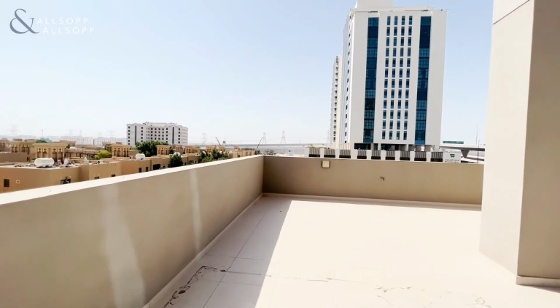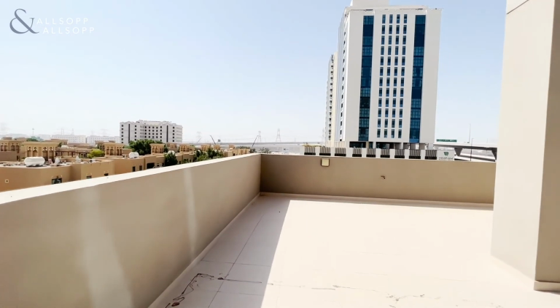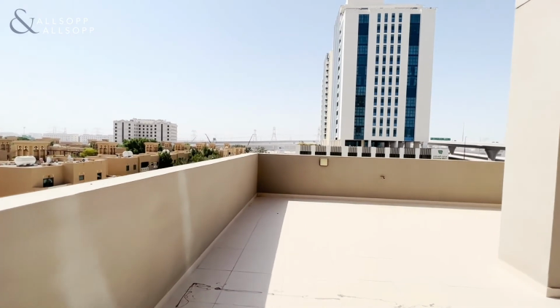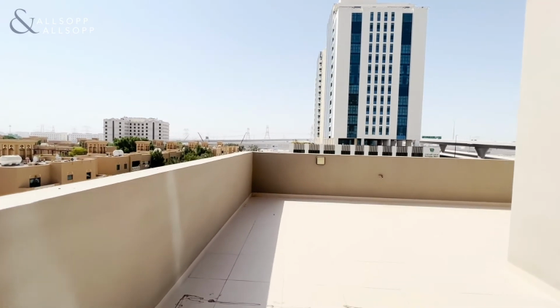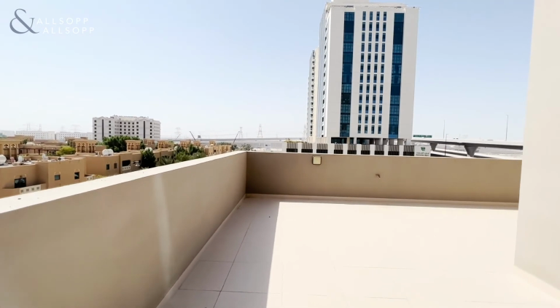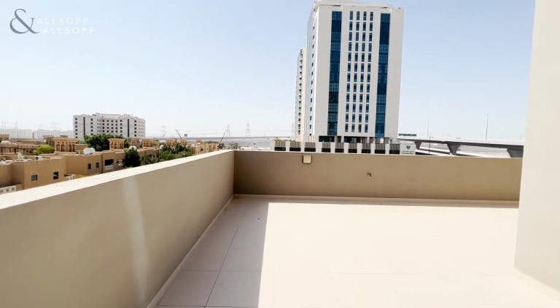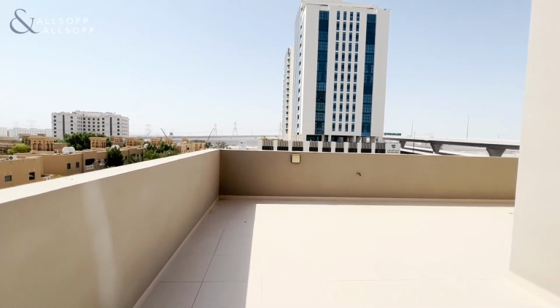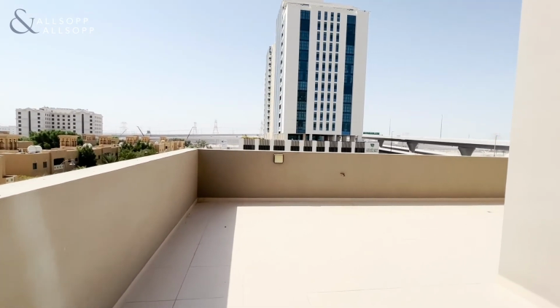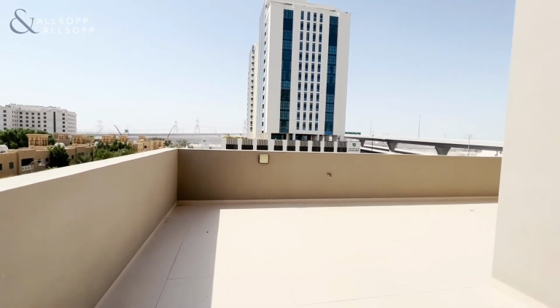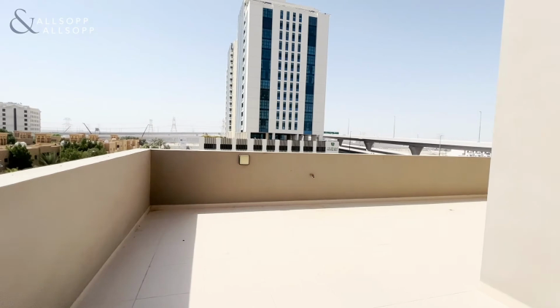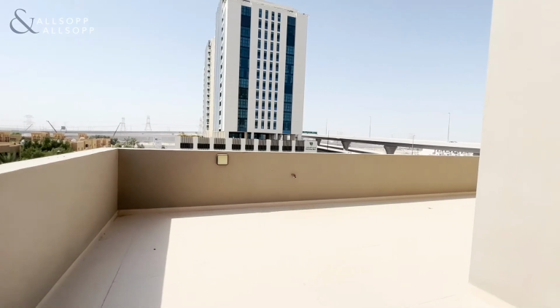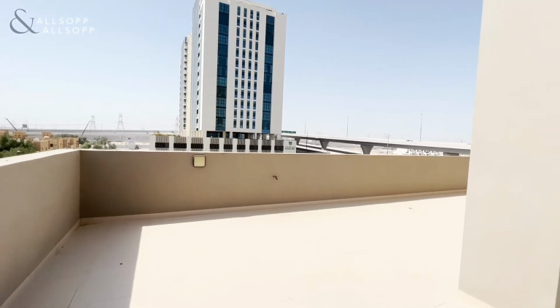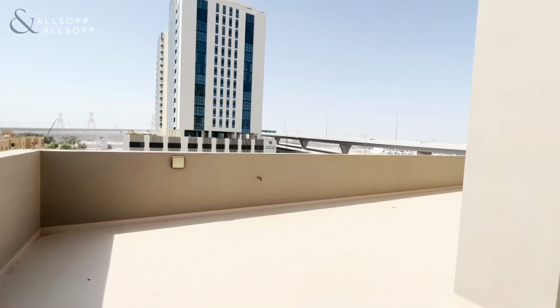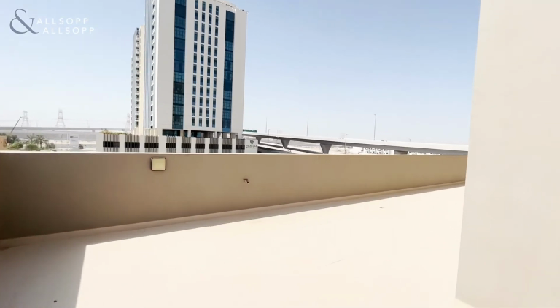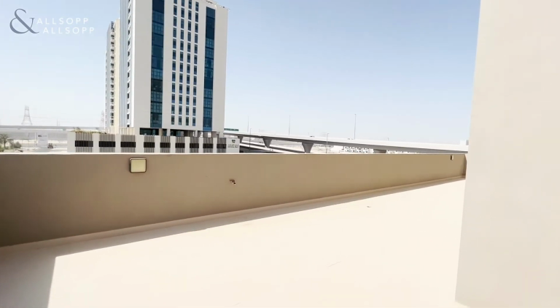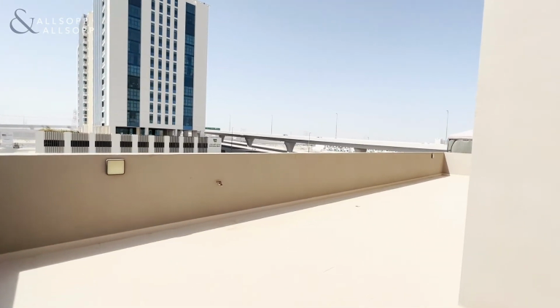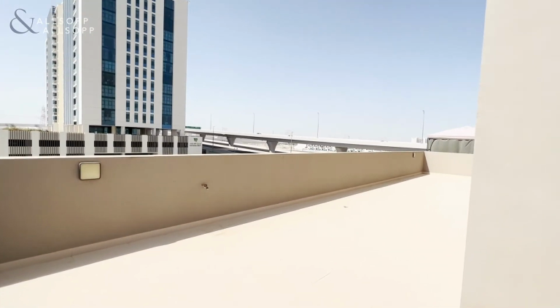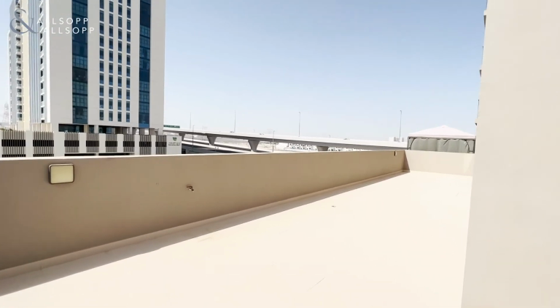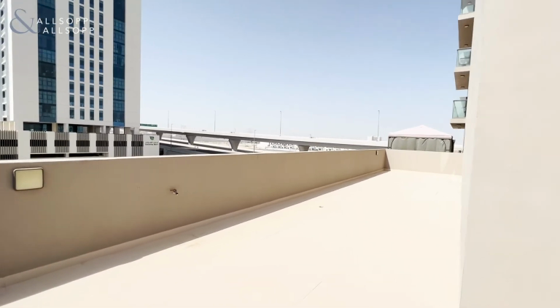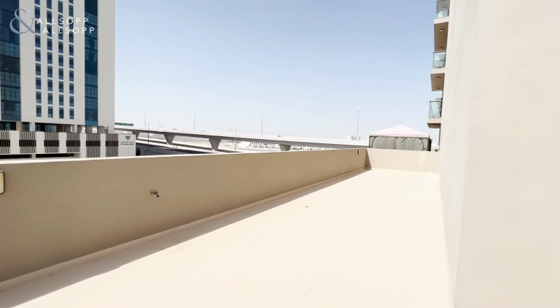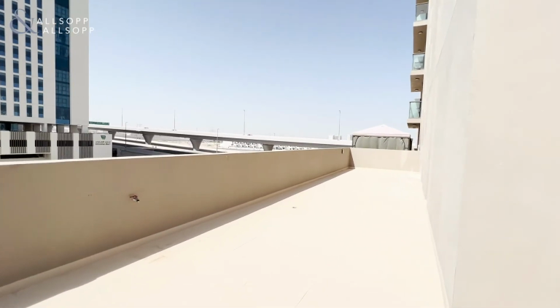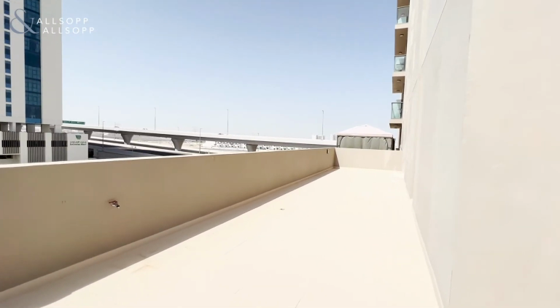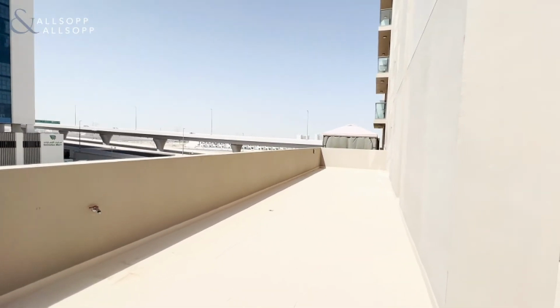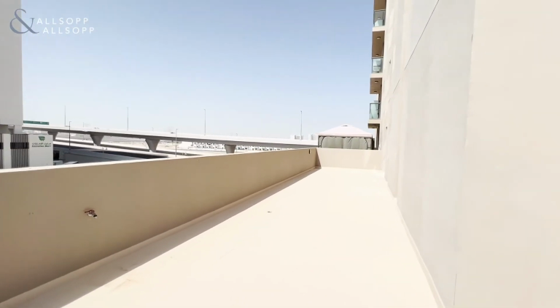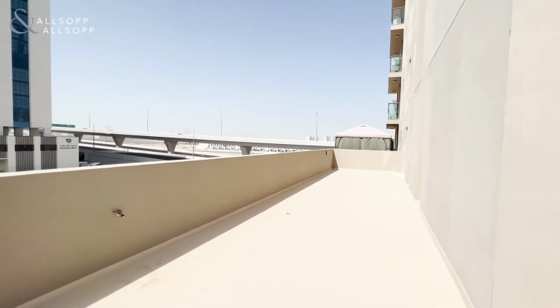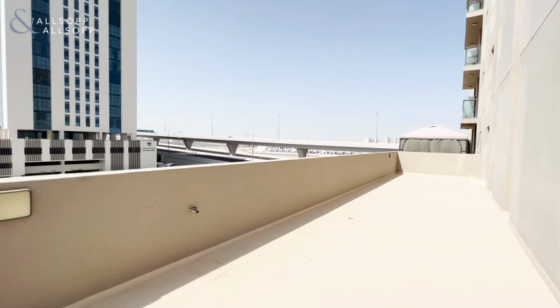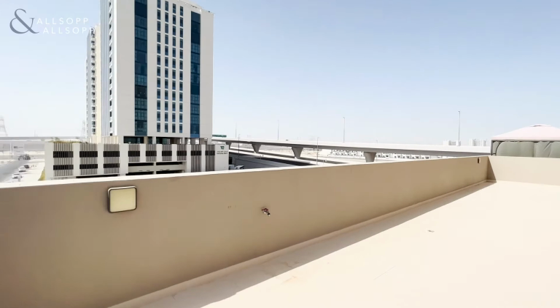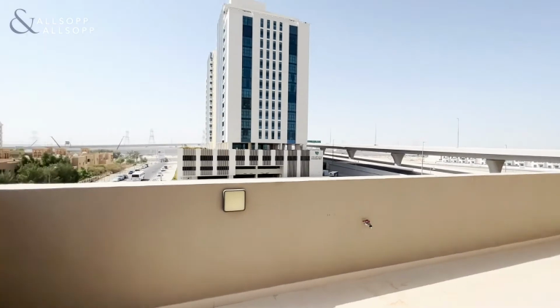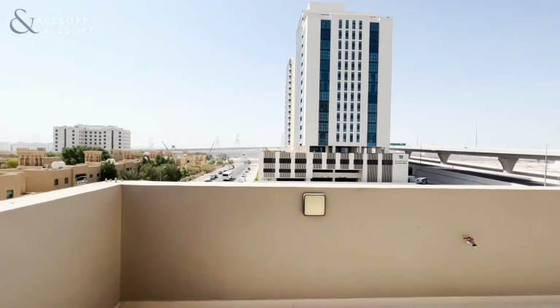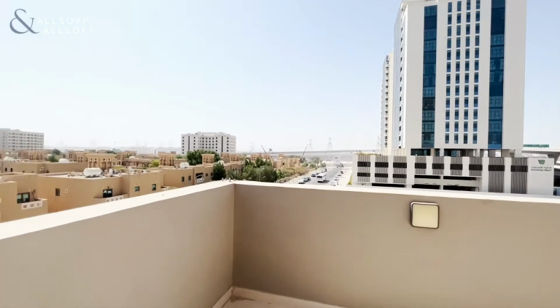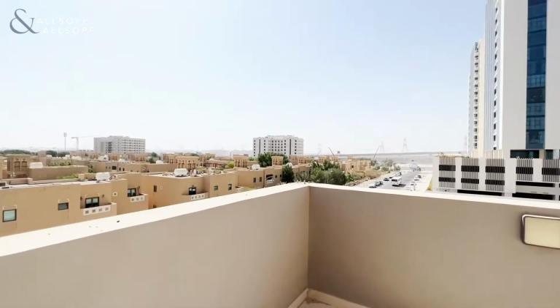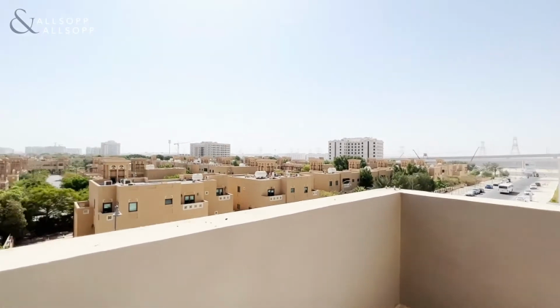If you would like to organise a viewing on this property, please call me on 058 563 4624. Thank you.